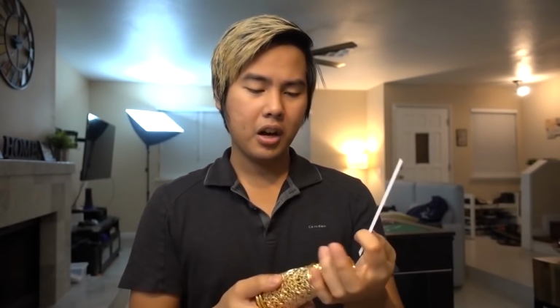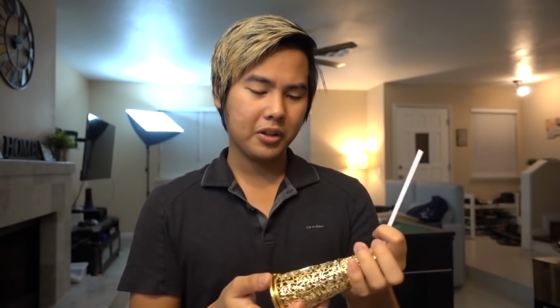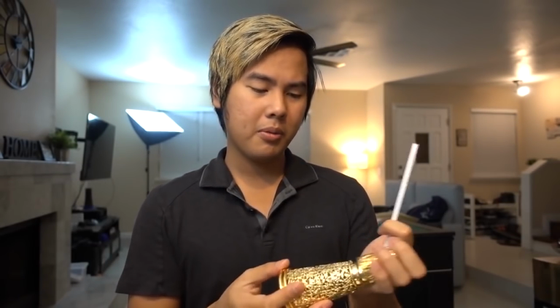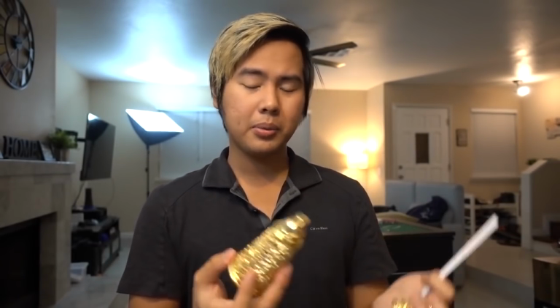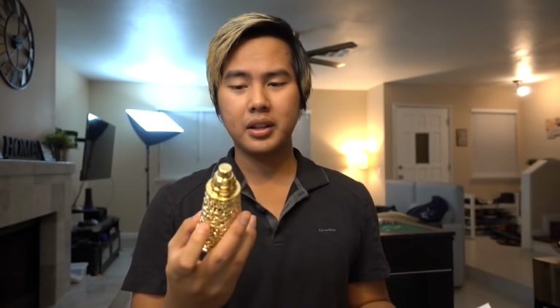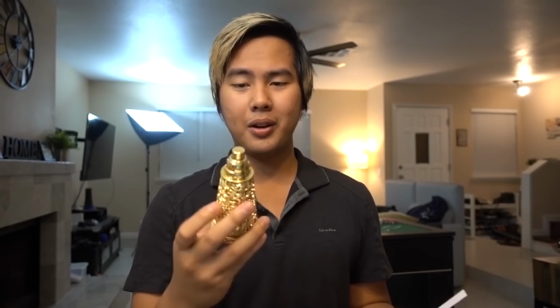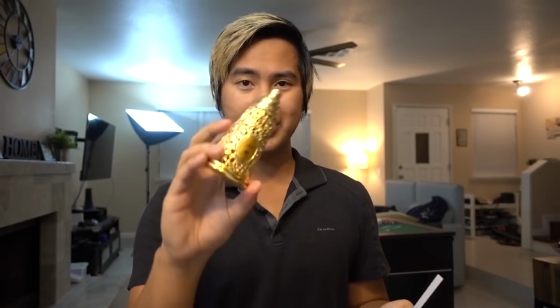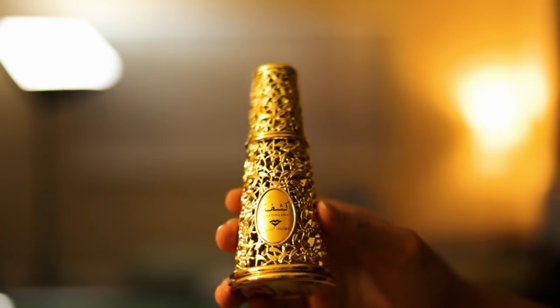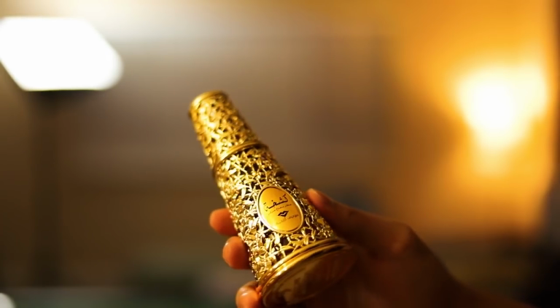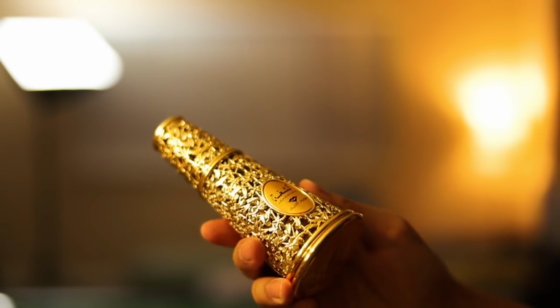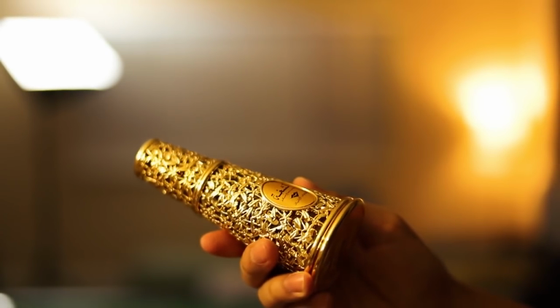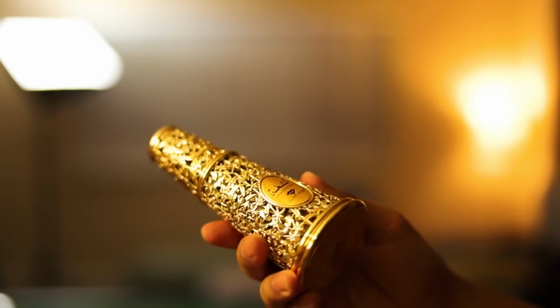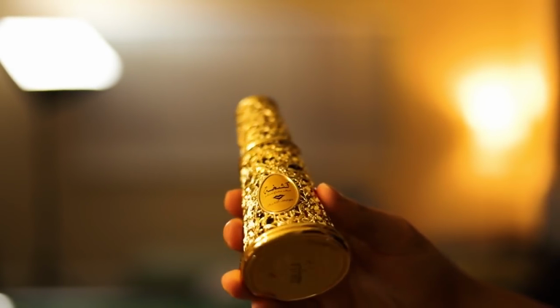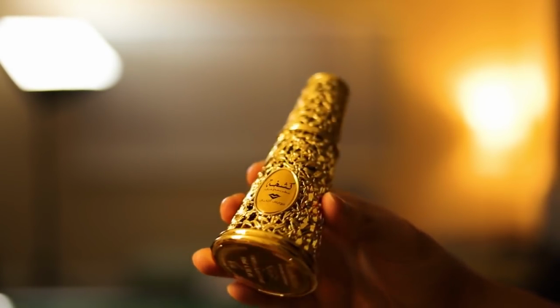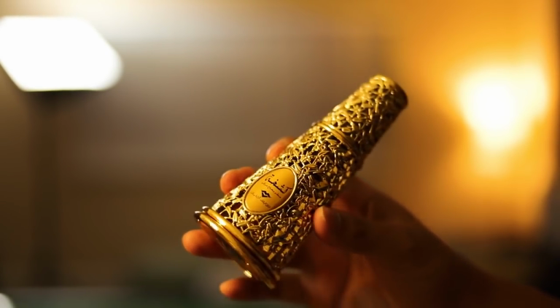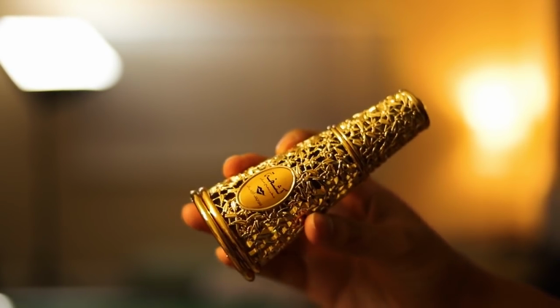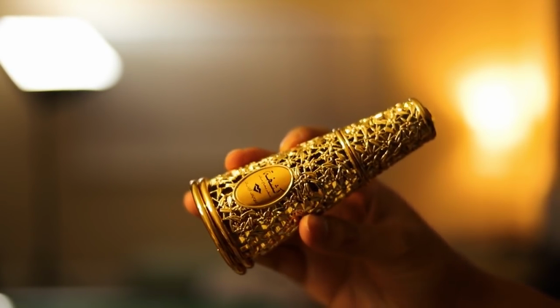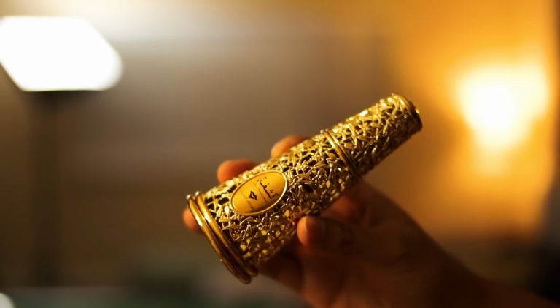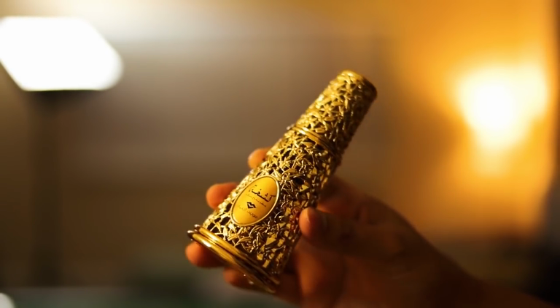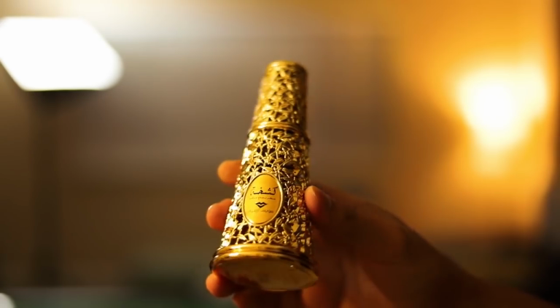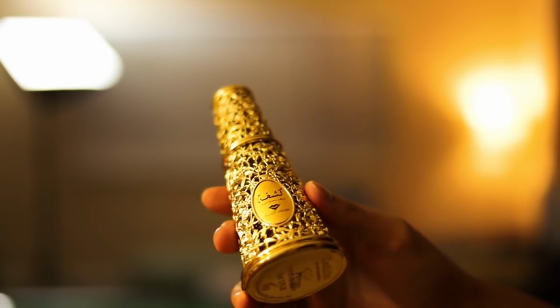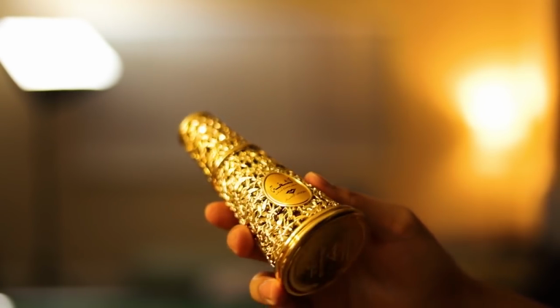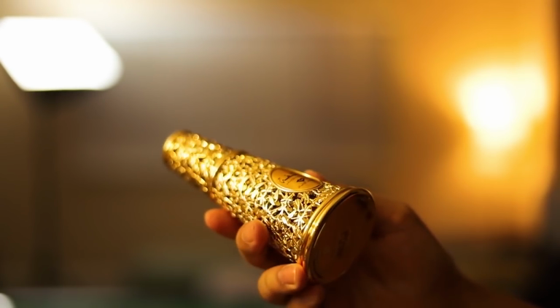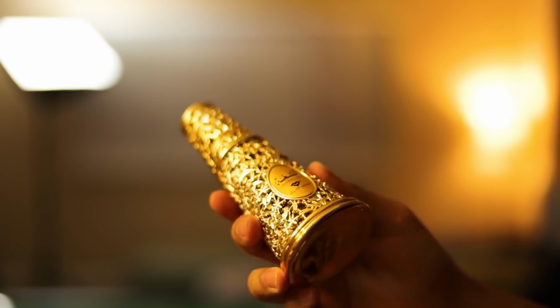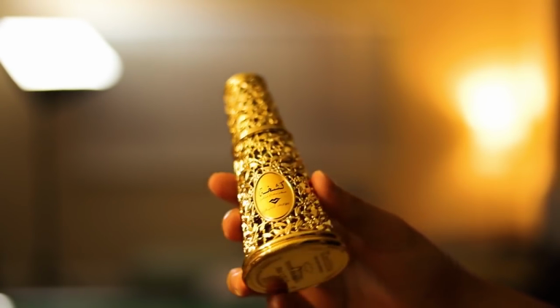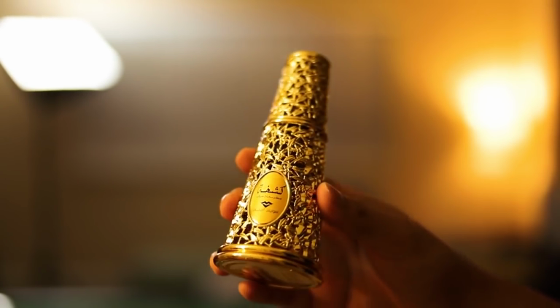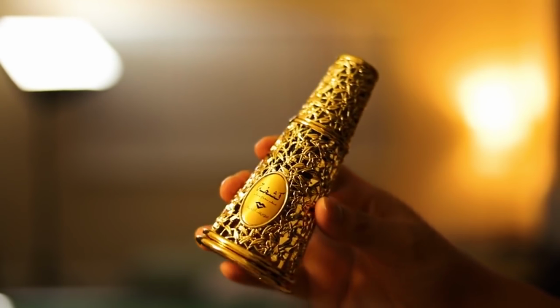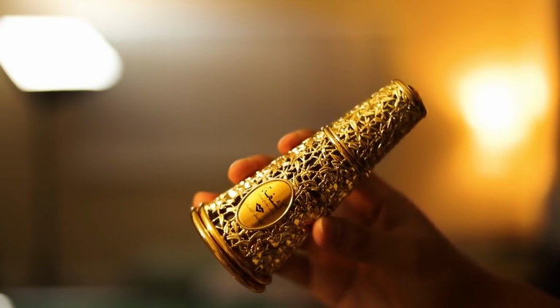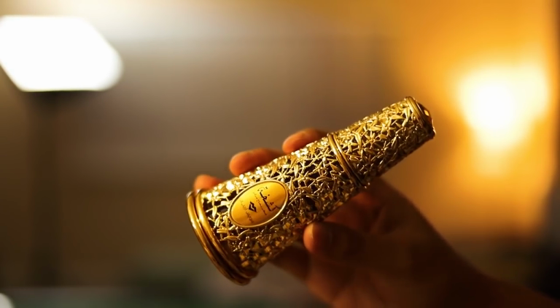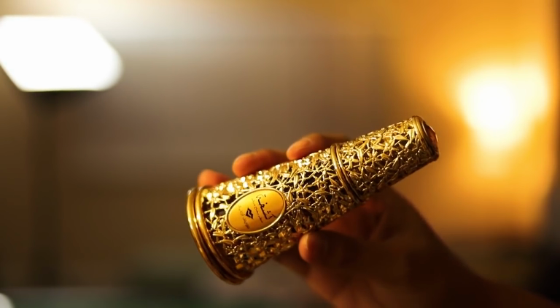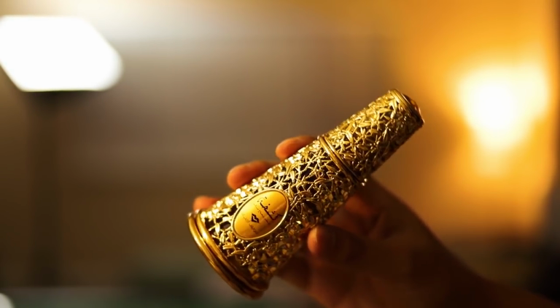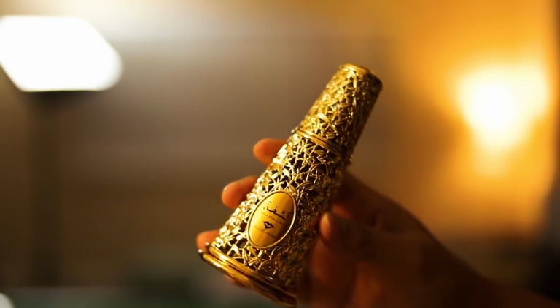Moving on, we have this remarkable looking bottle — this is something else. I actually don't remember much of what this smells like, so this is gonna surprise me once again. I don't even know how to describe it.